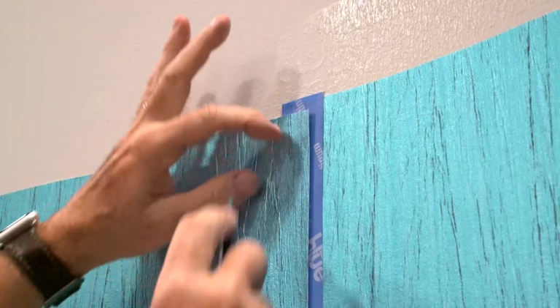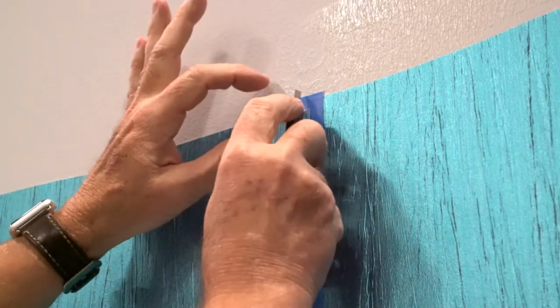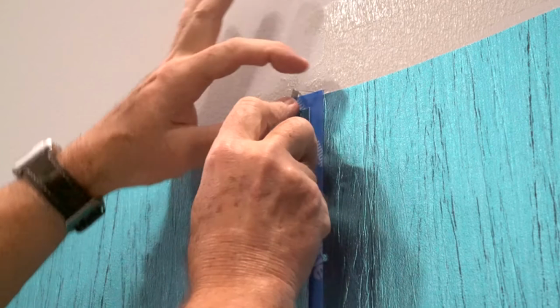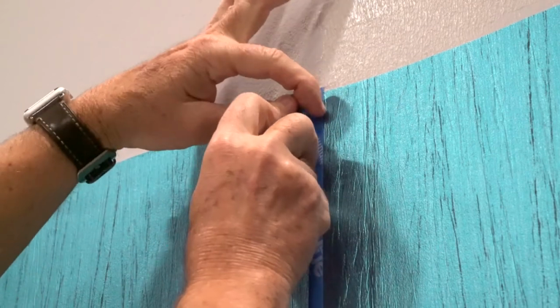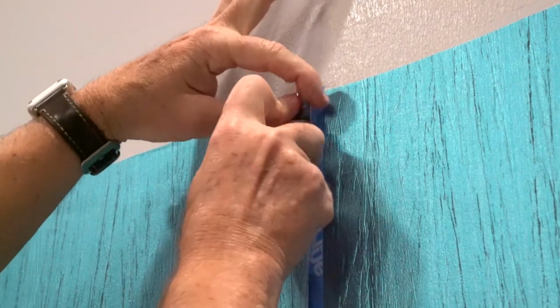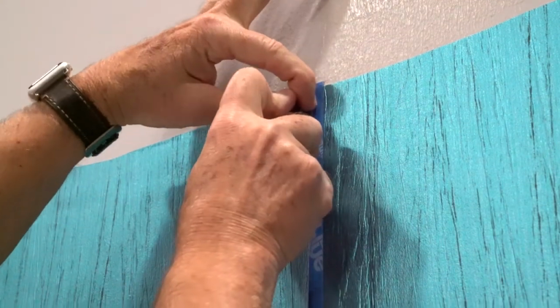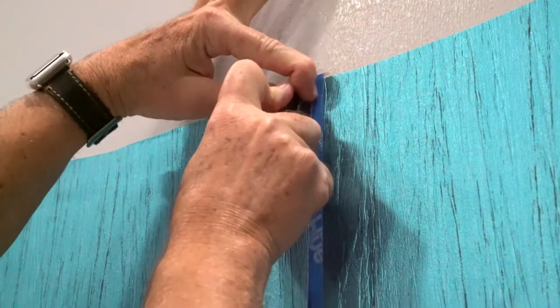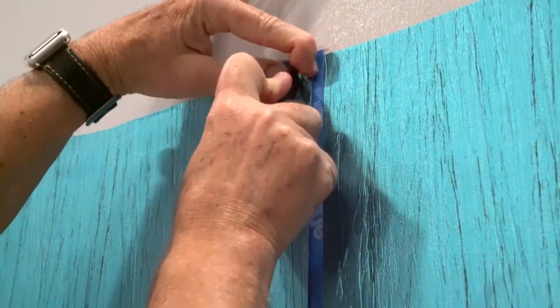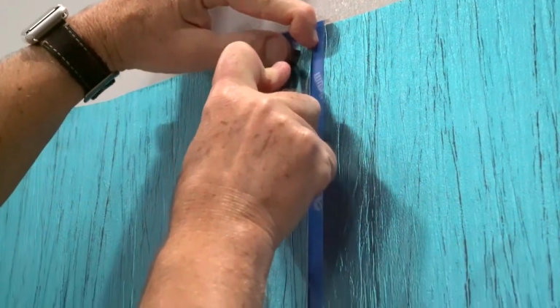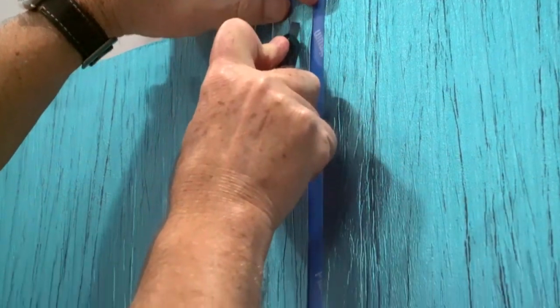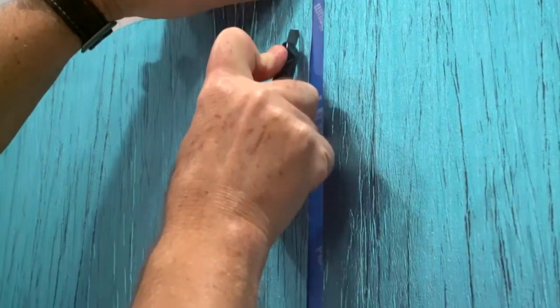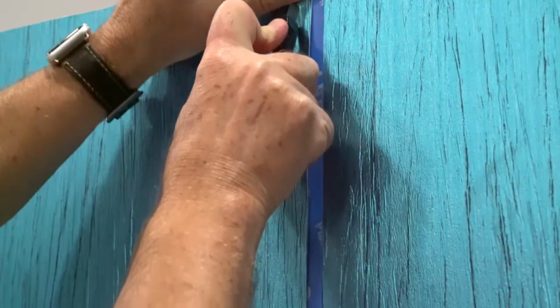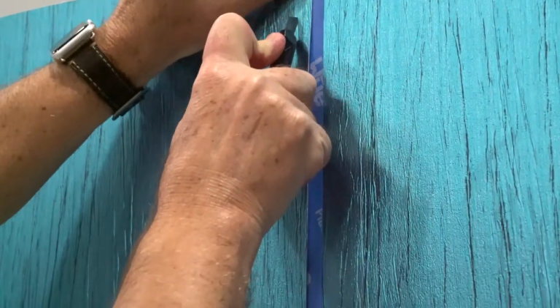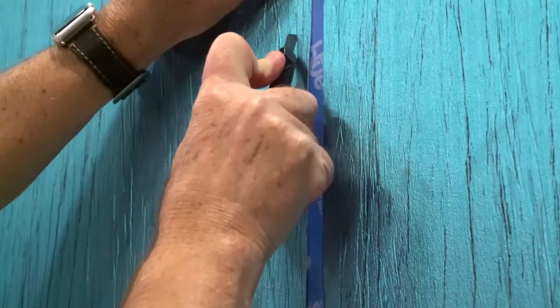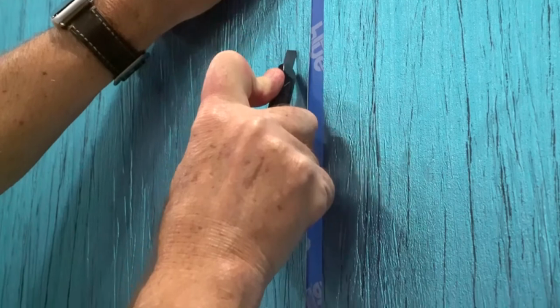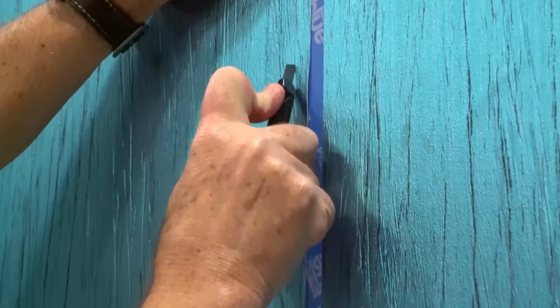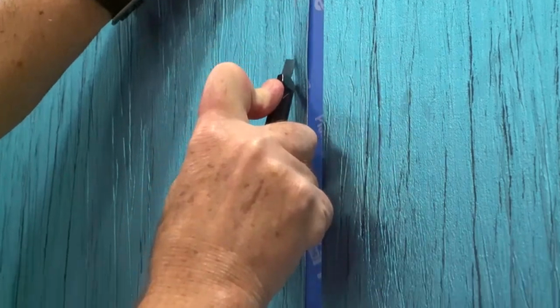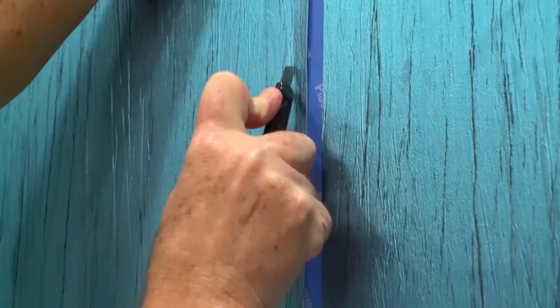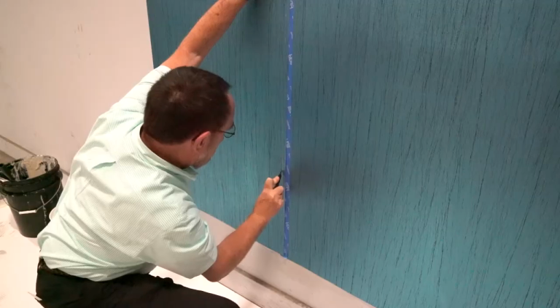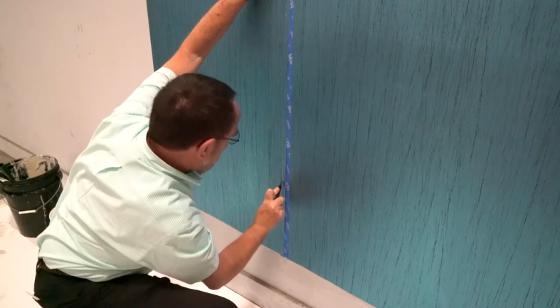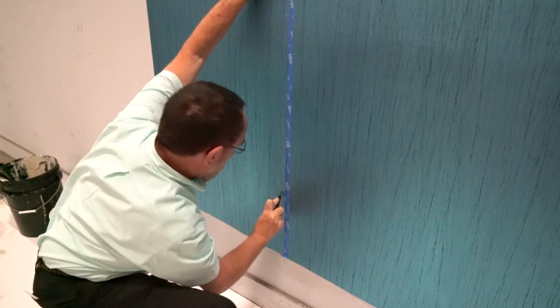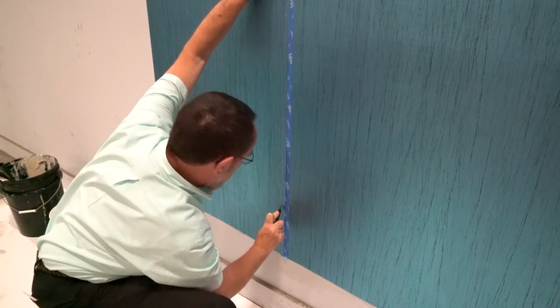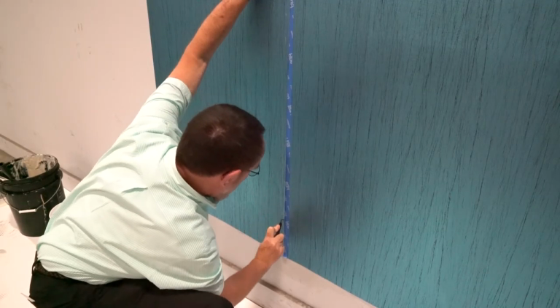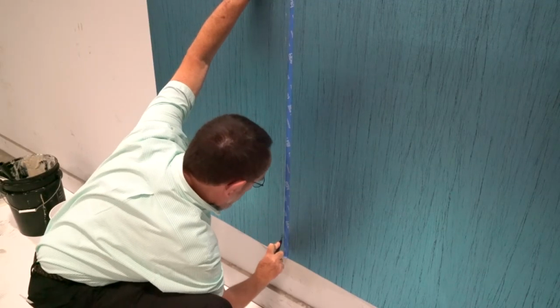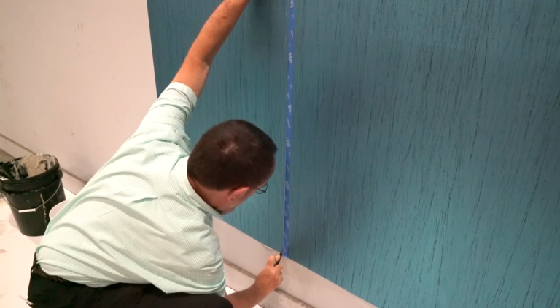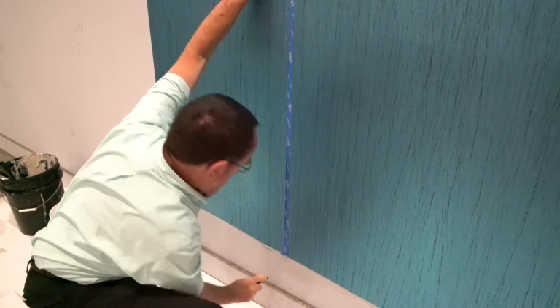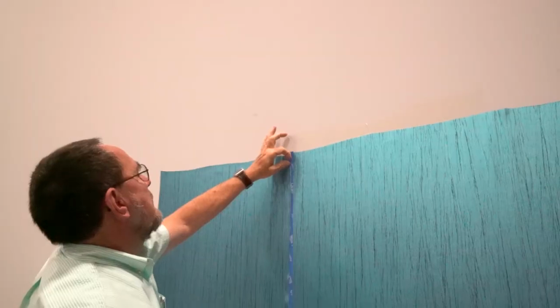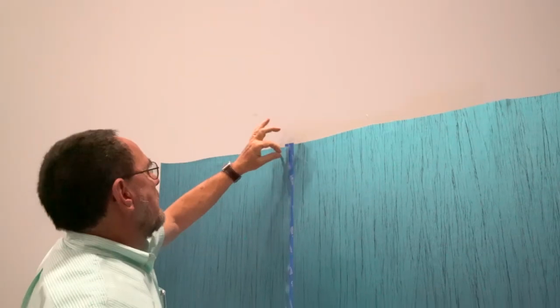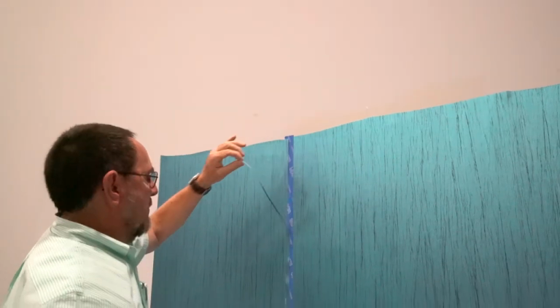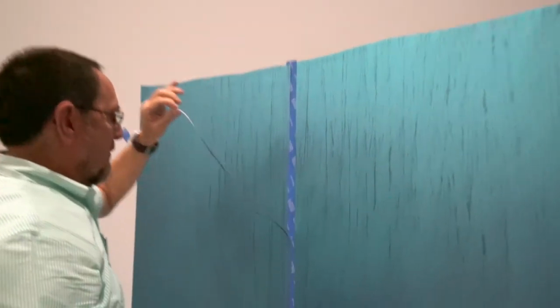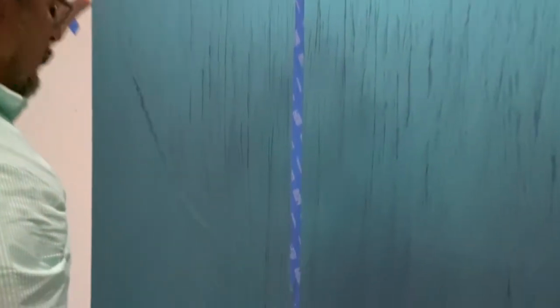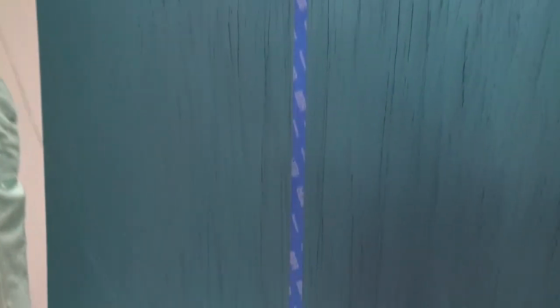Double cut the overlap. Remove and discard the strips of cut material.